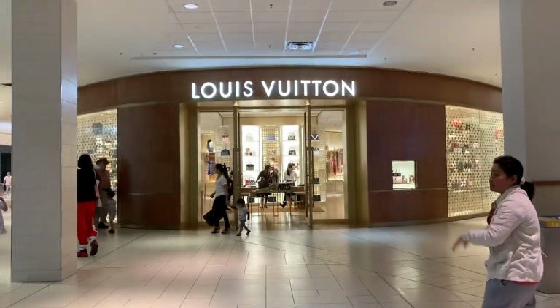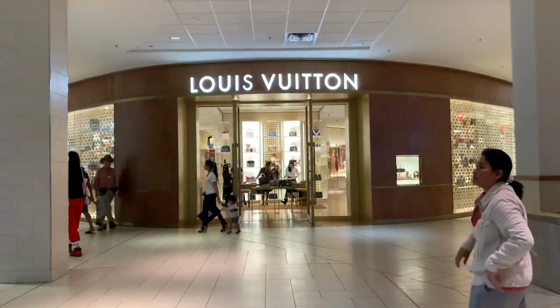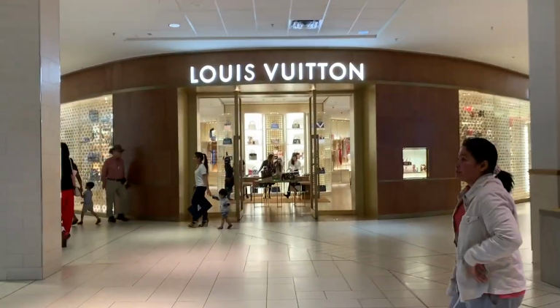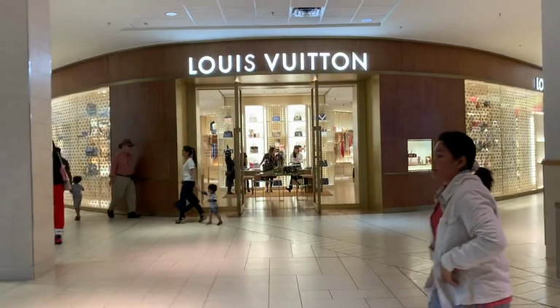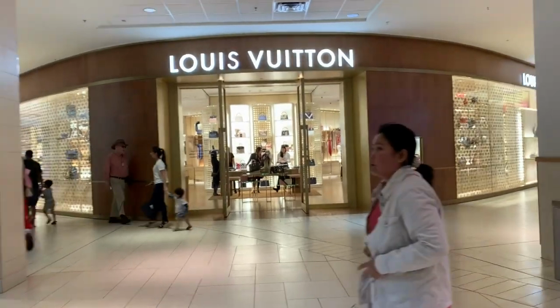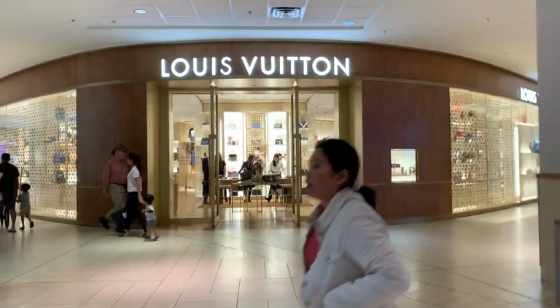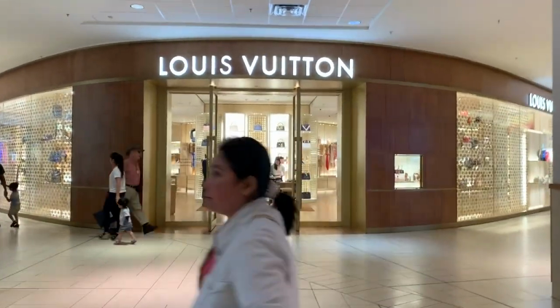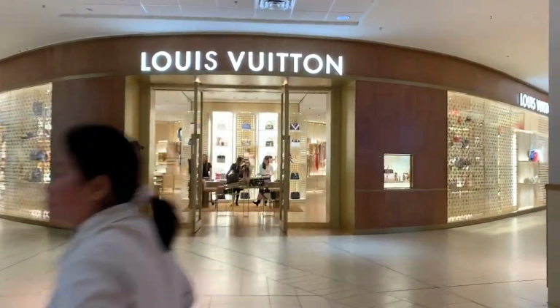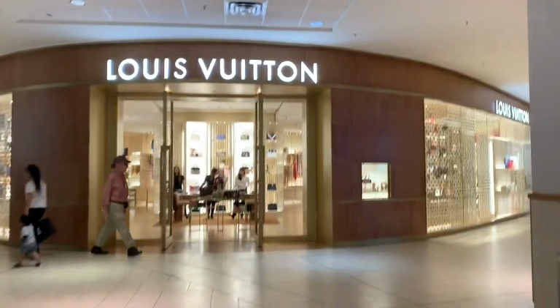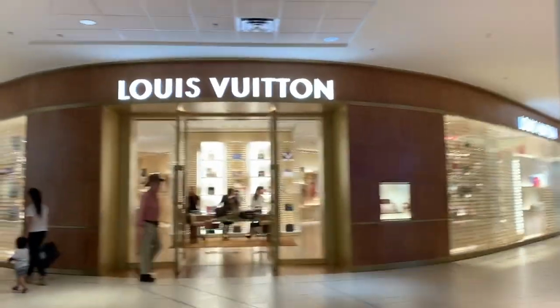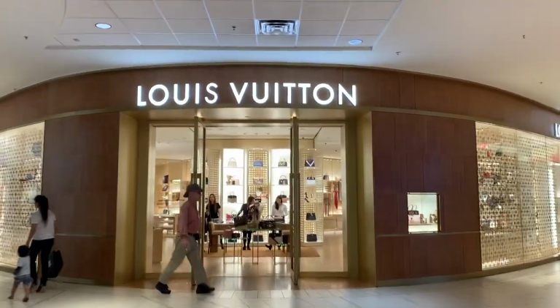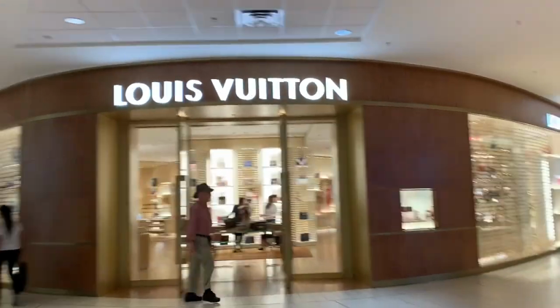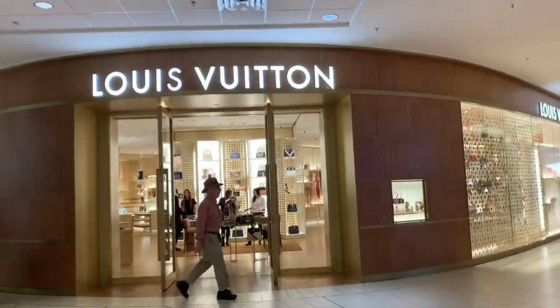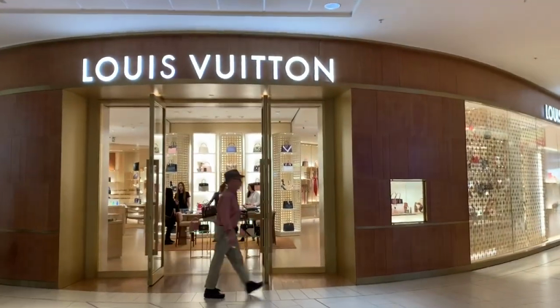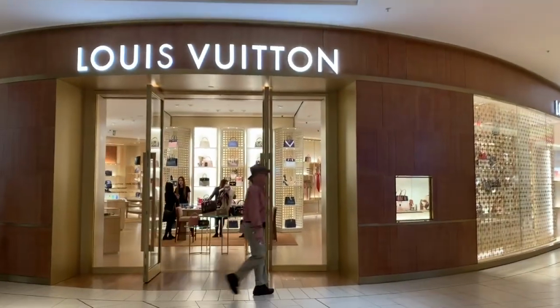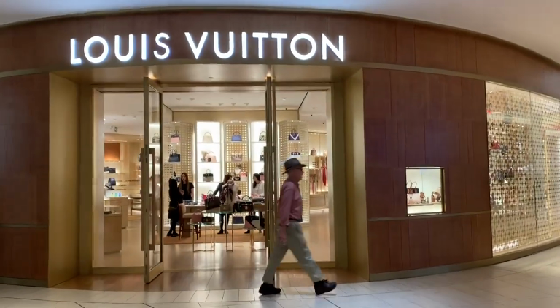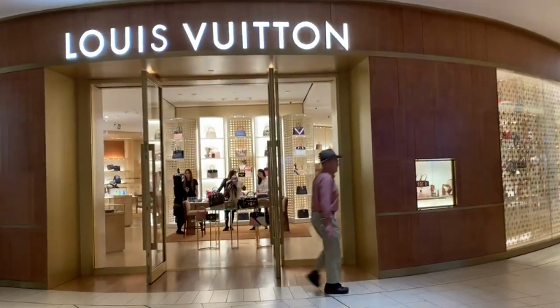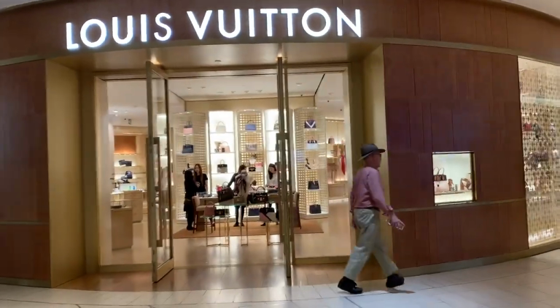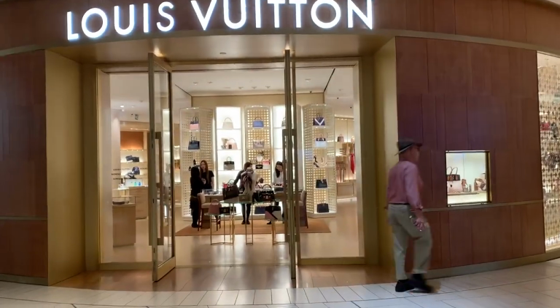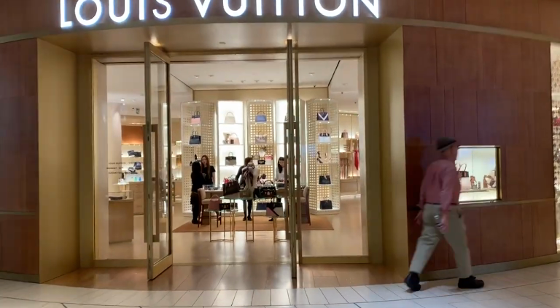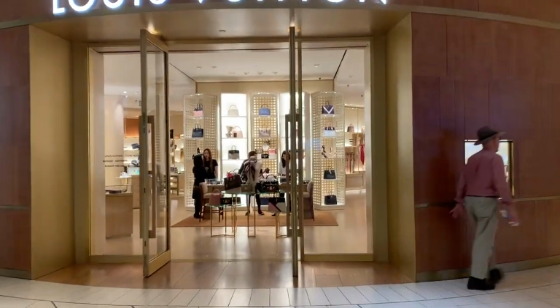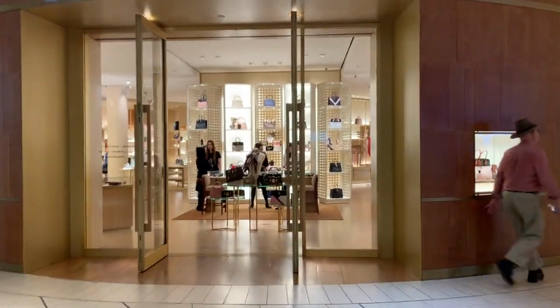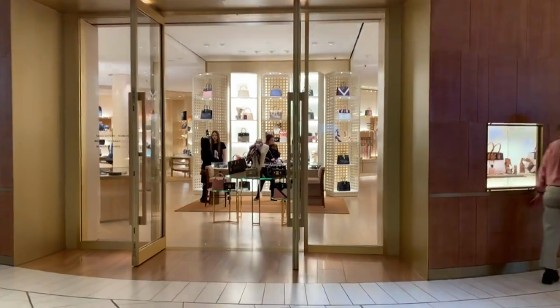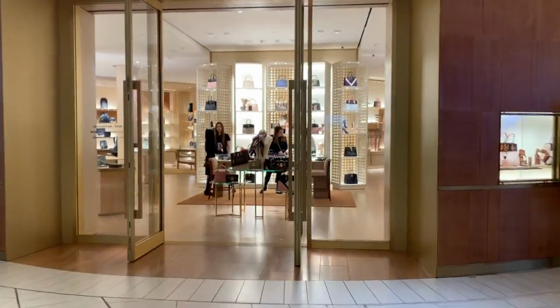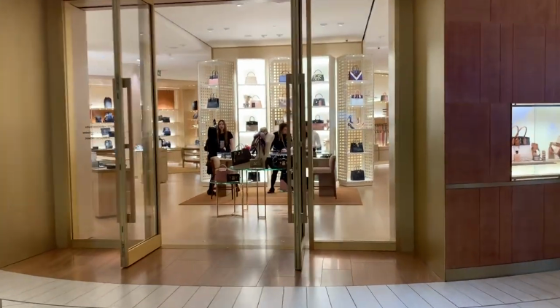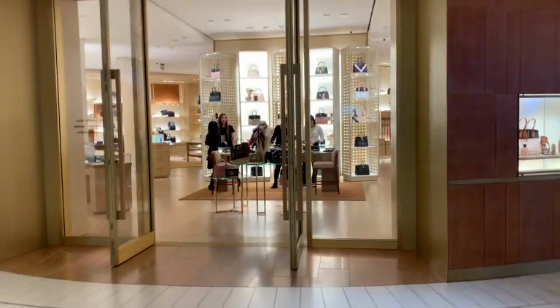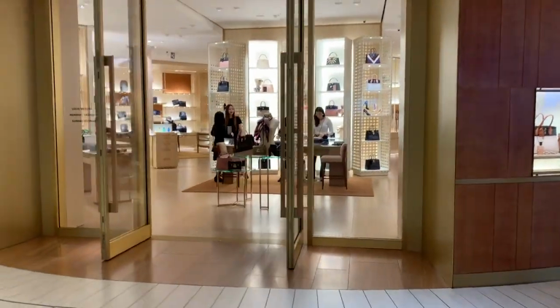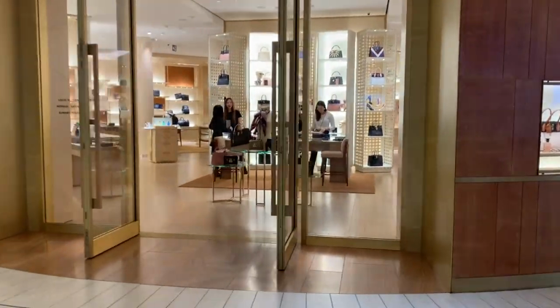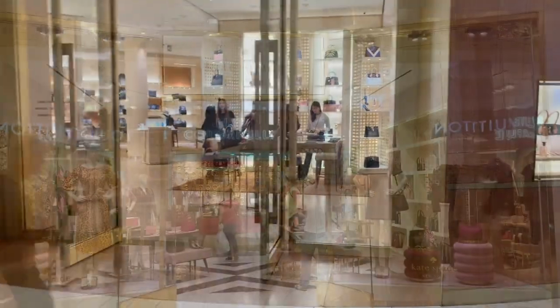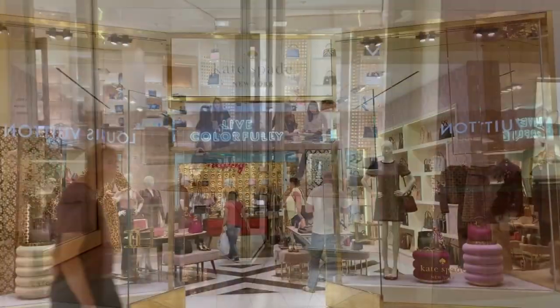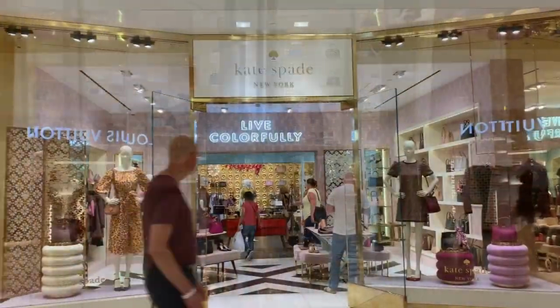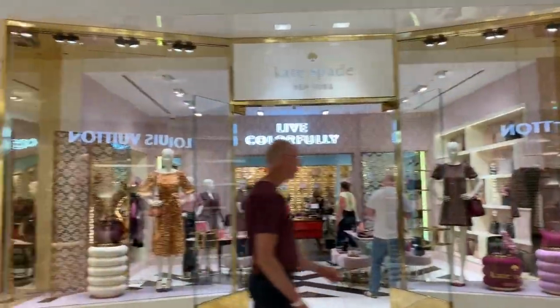Chinook Center has some really good high-end designer stores such as Louis Vuitton, Ted Baker, Michael Kors, and Kate Spade.